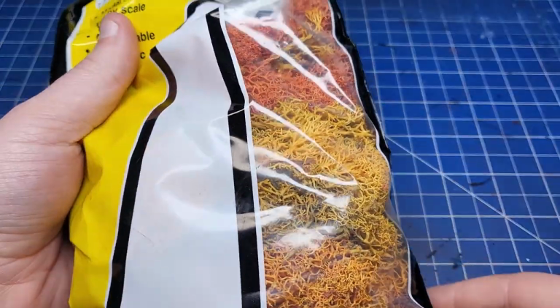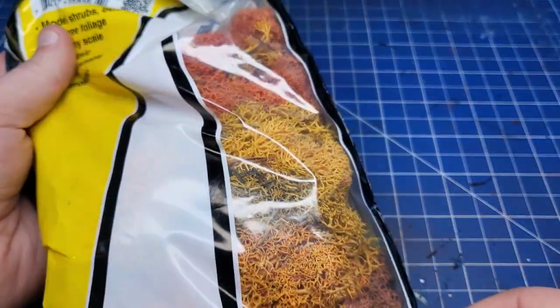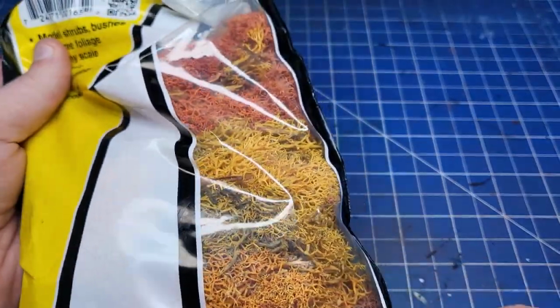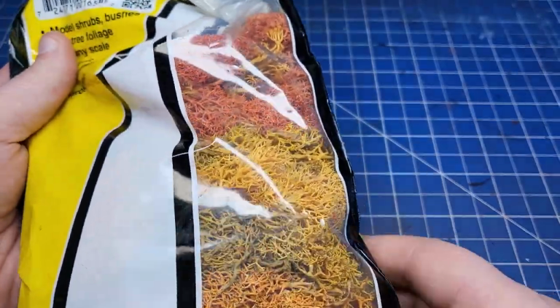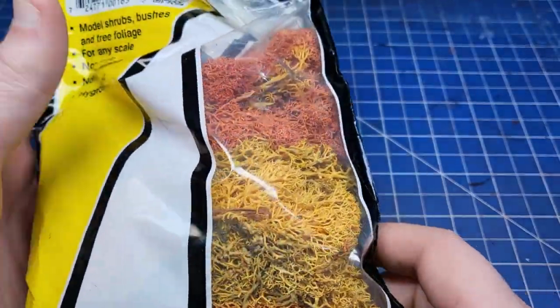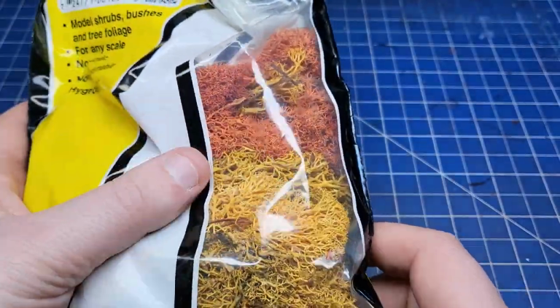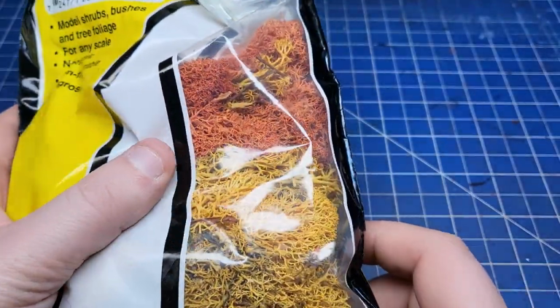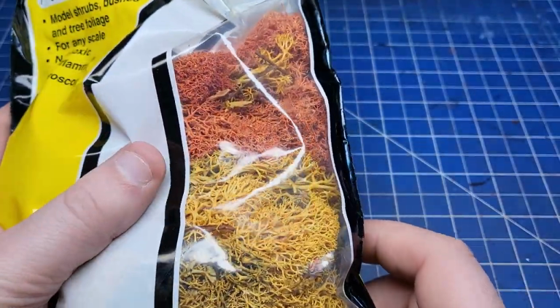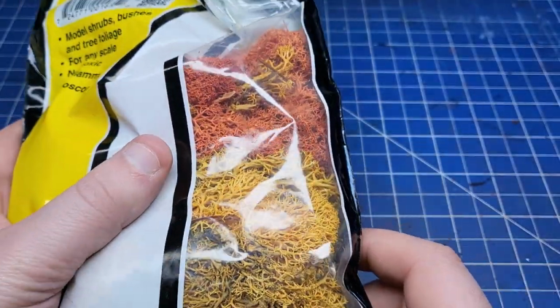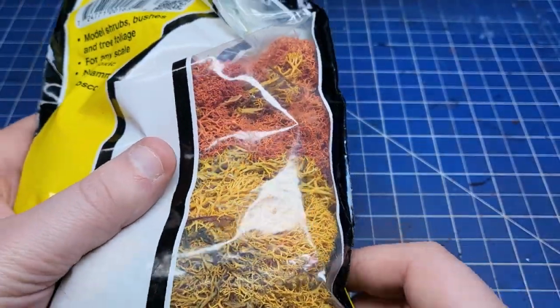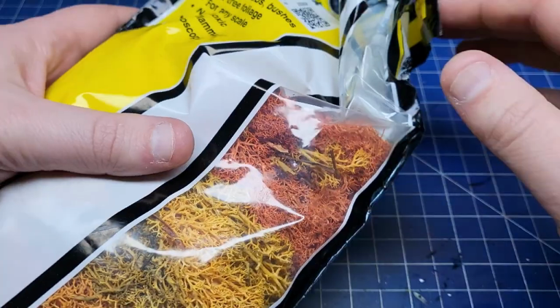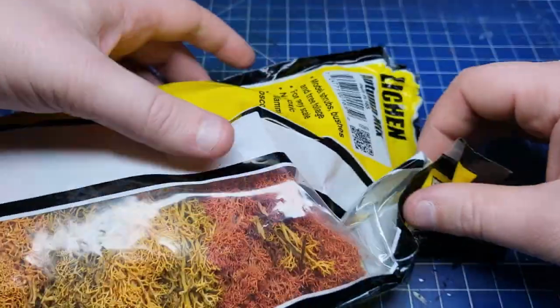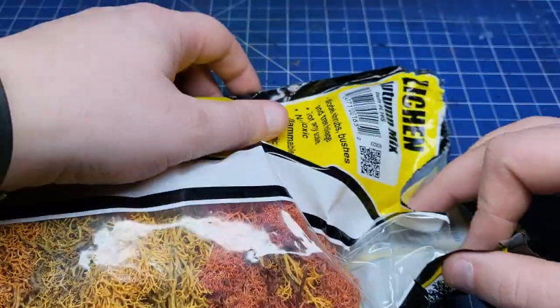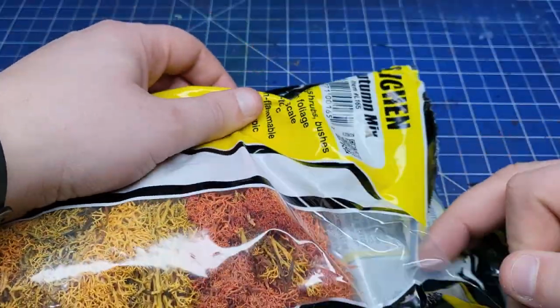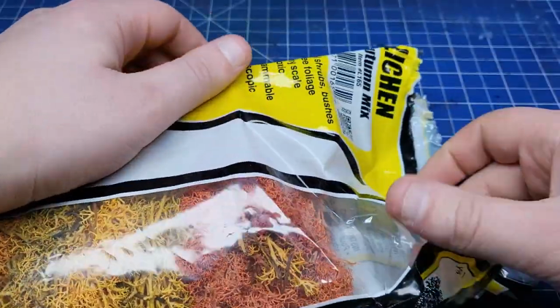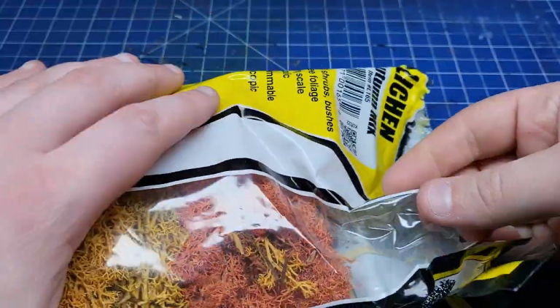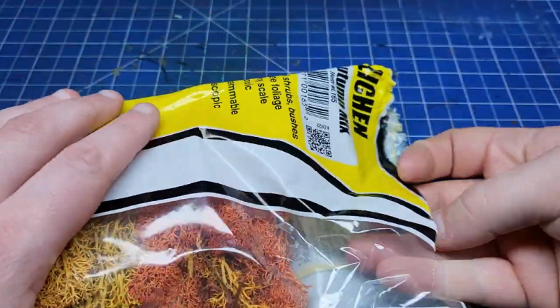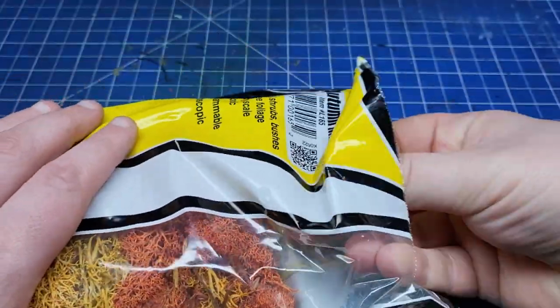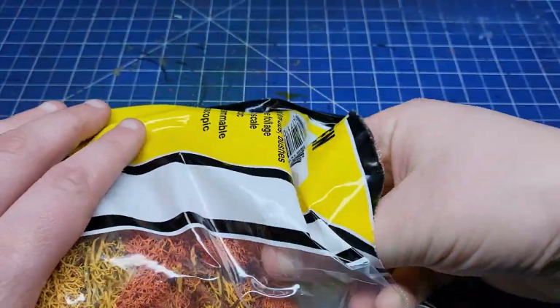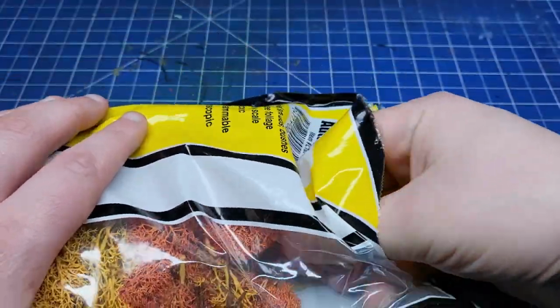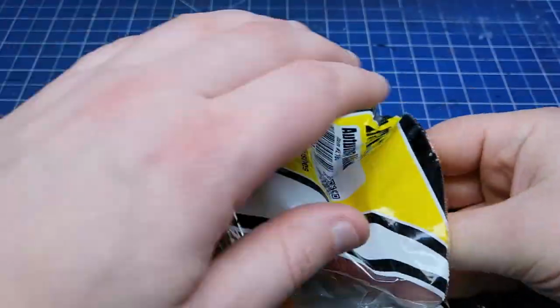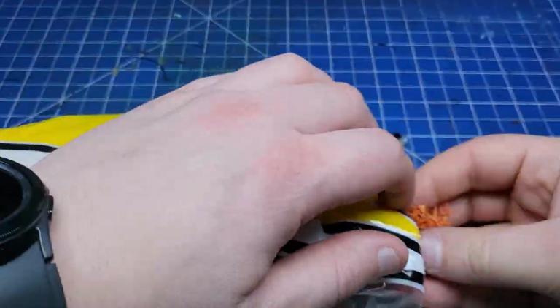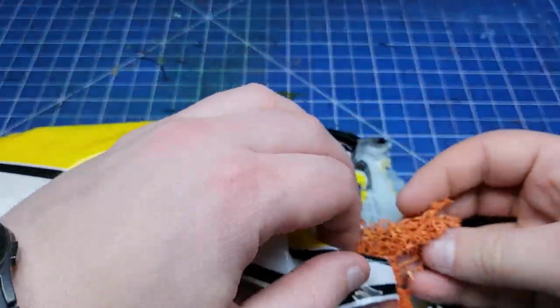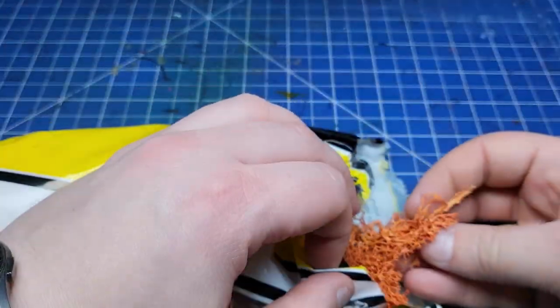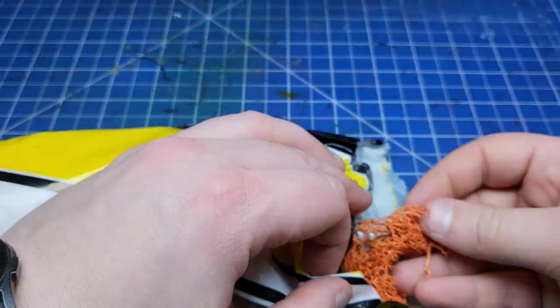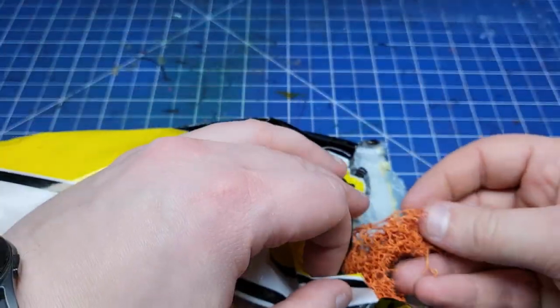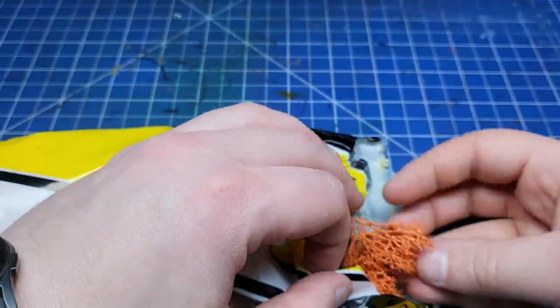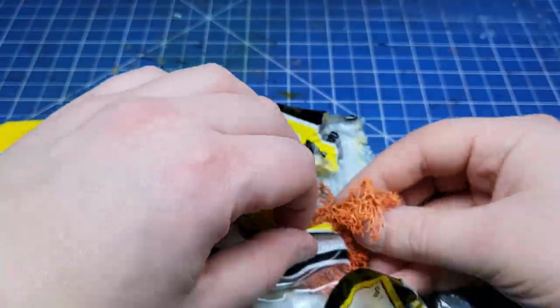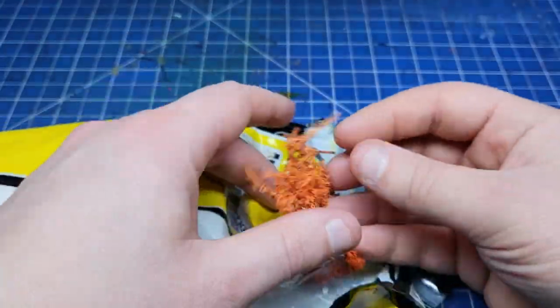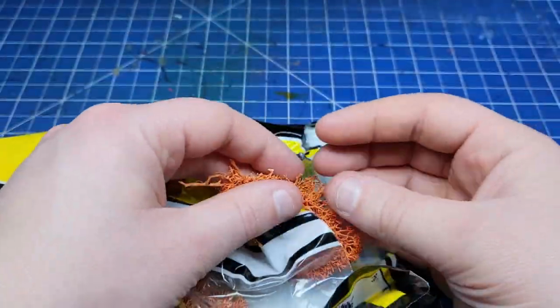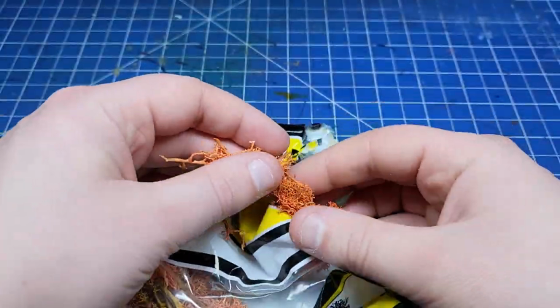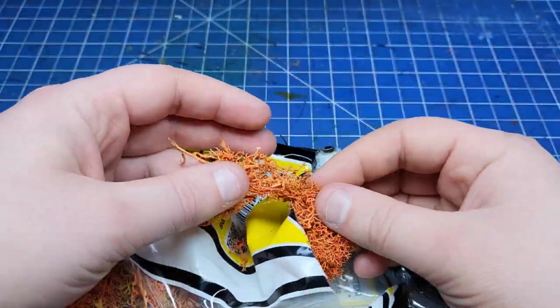These tufts were all from Game of Grass. You can also use packs of Woodland Scenics Lichen — a really simple way to not only base your minis but decorate your tables.